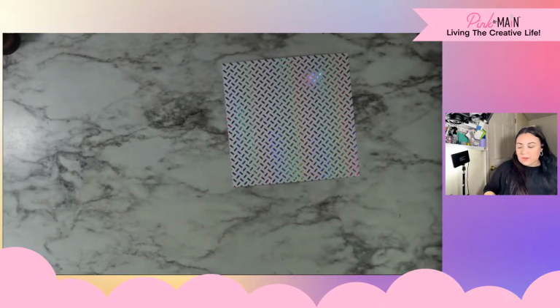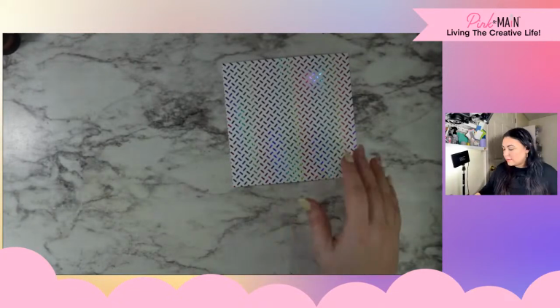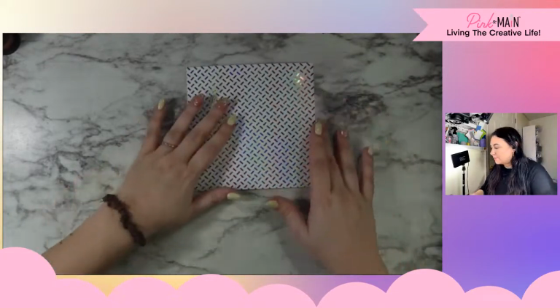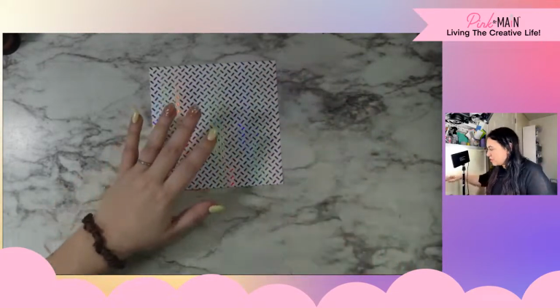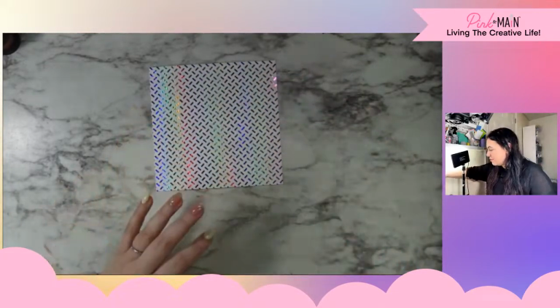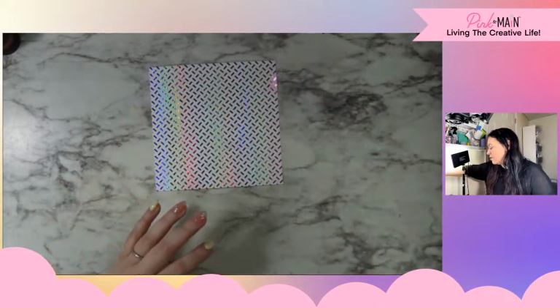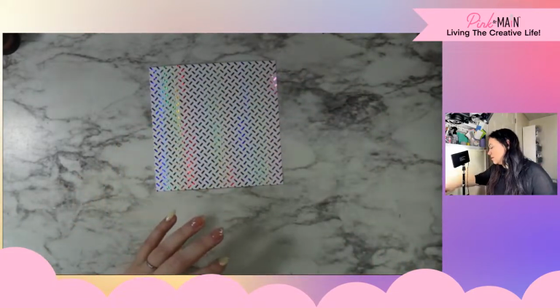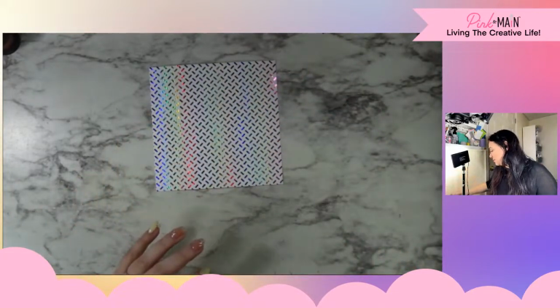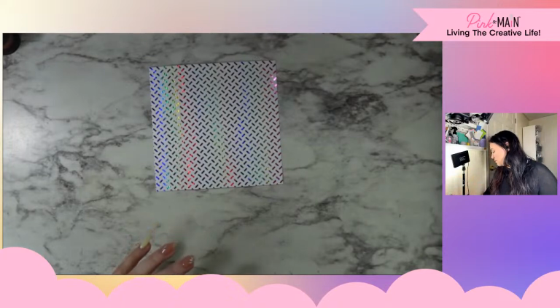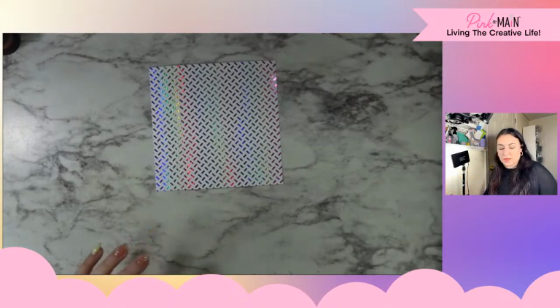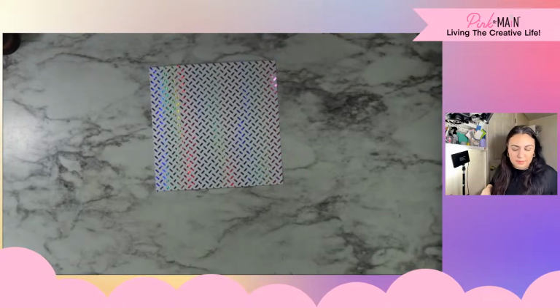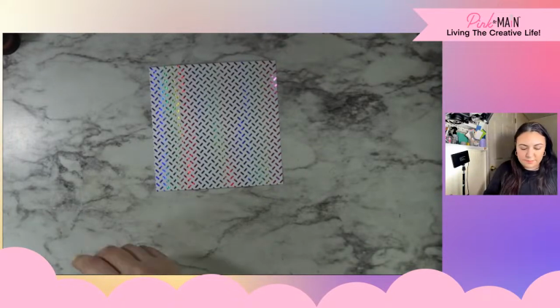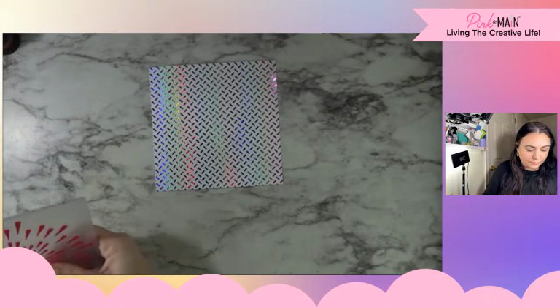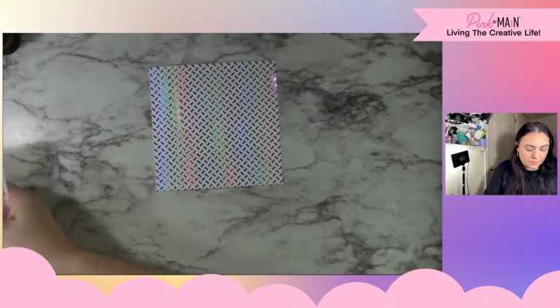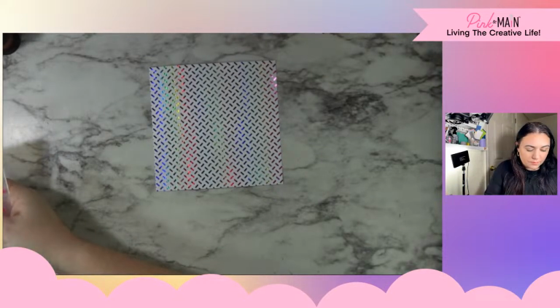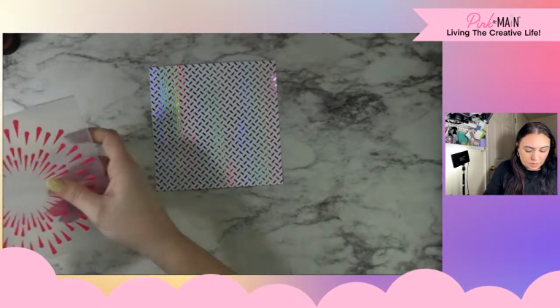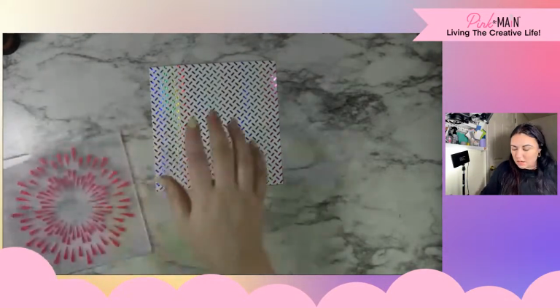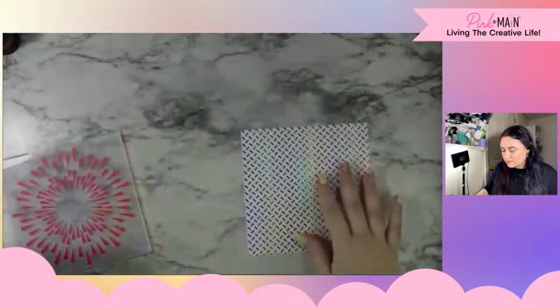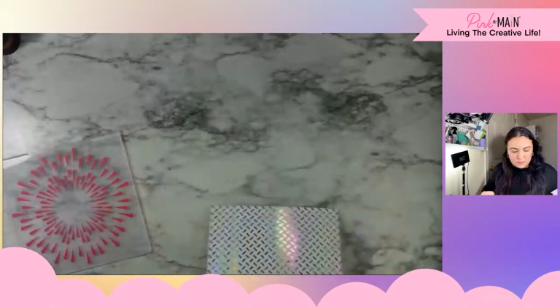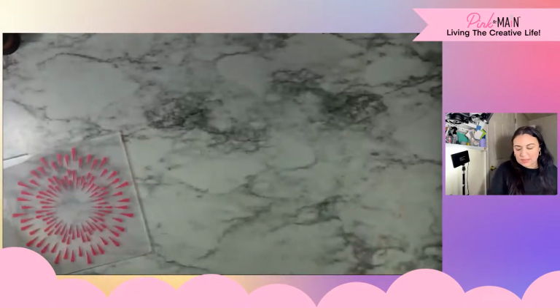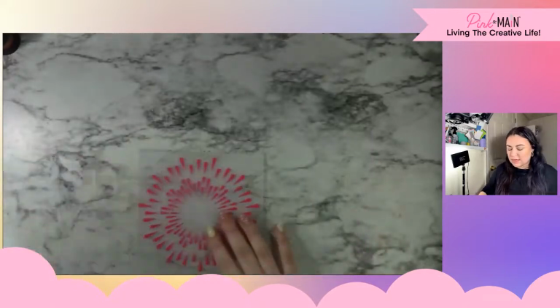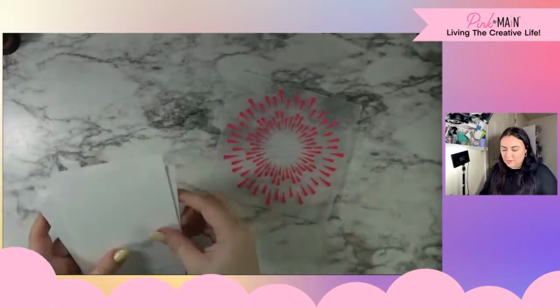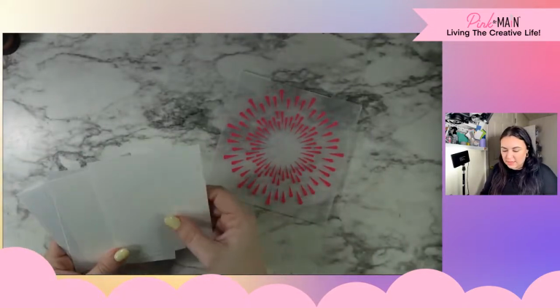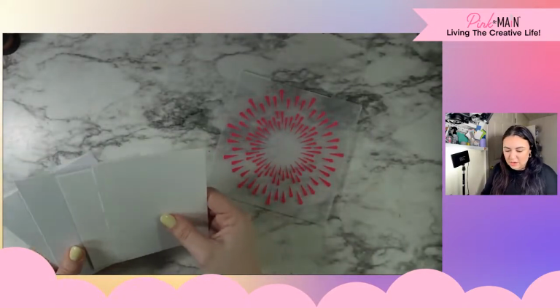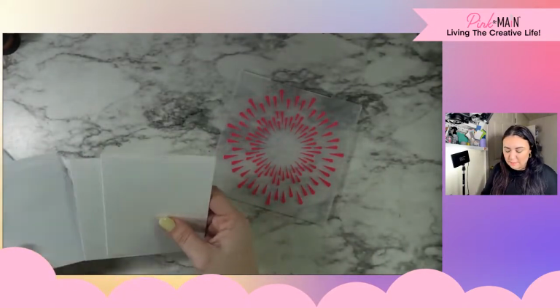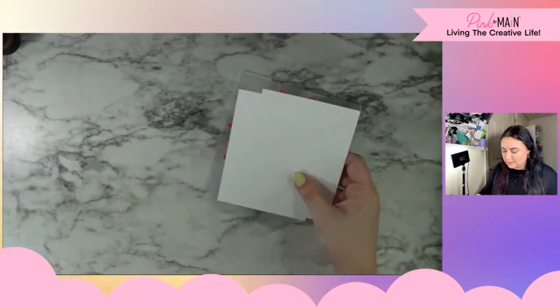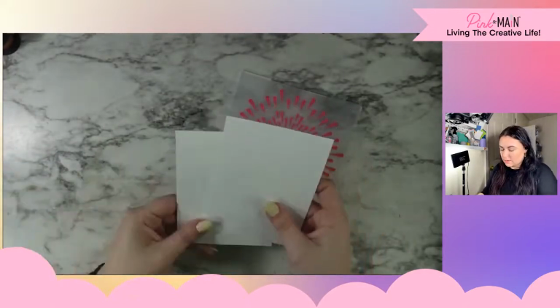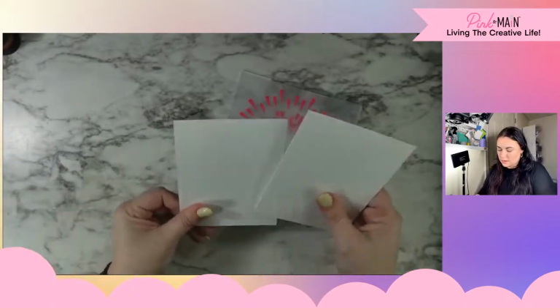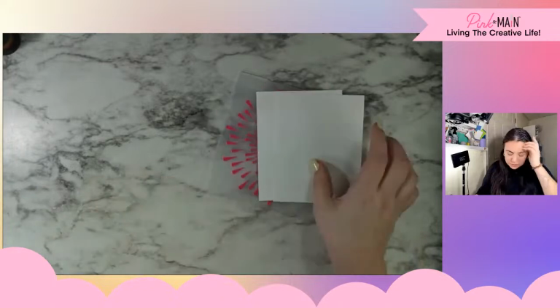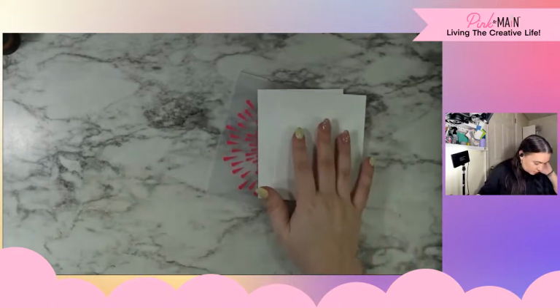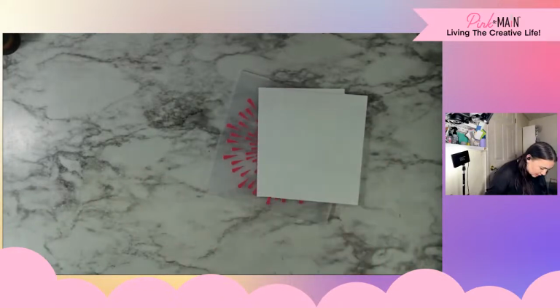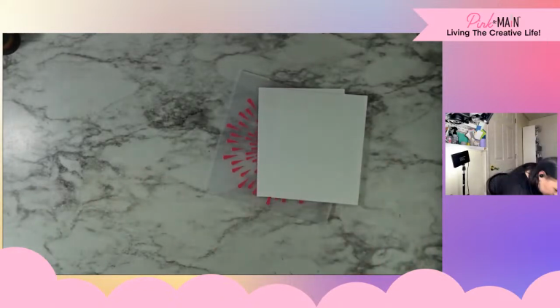So that's our foil piece. Let's go ahead and get our embossing folder panels taken care of.